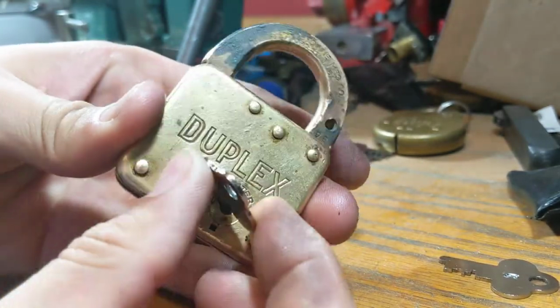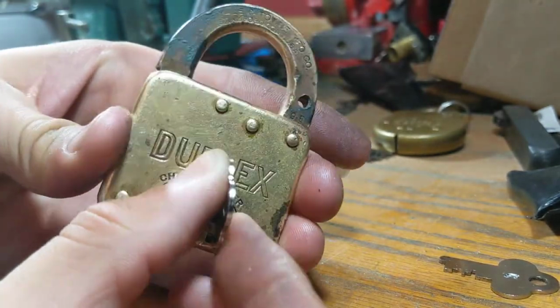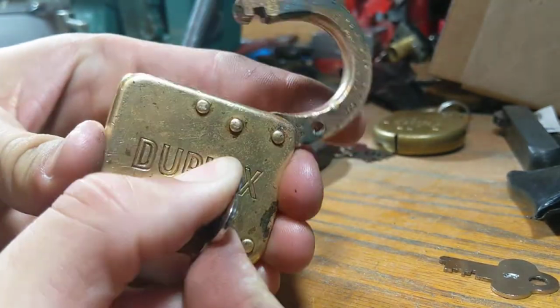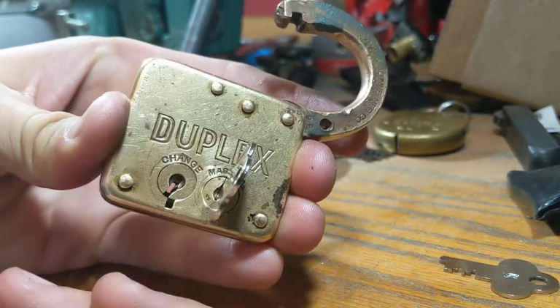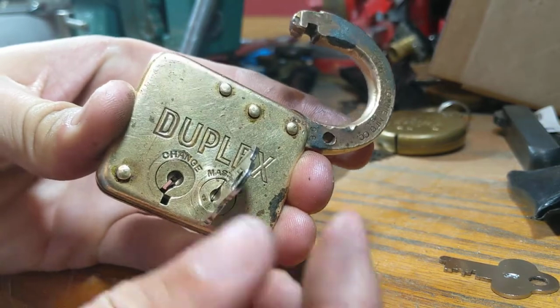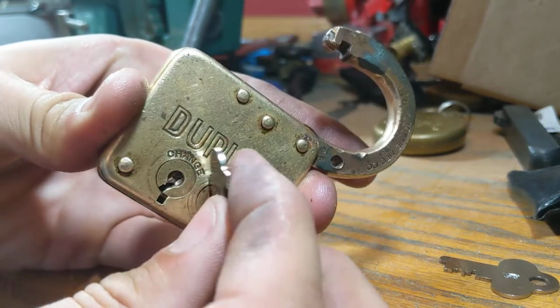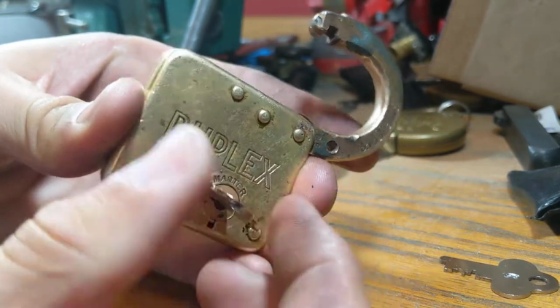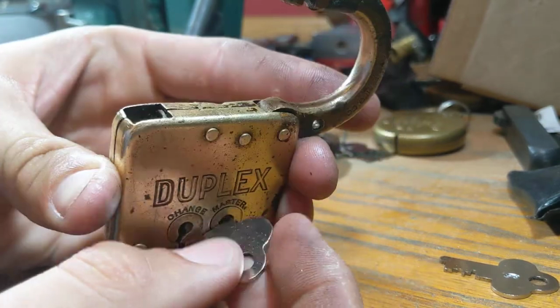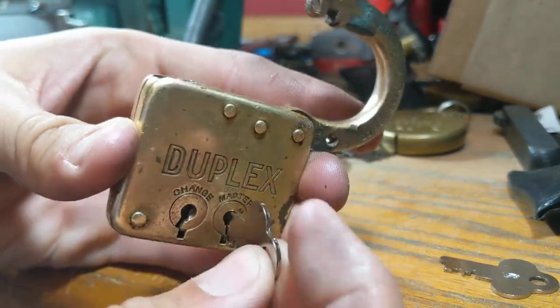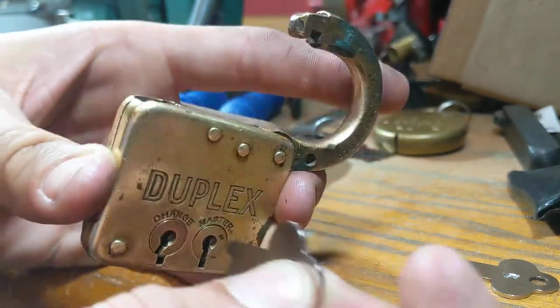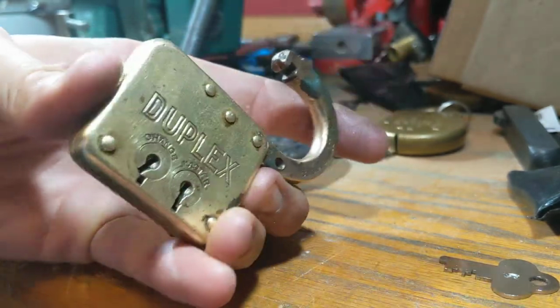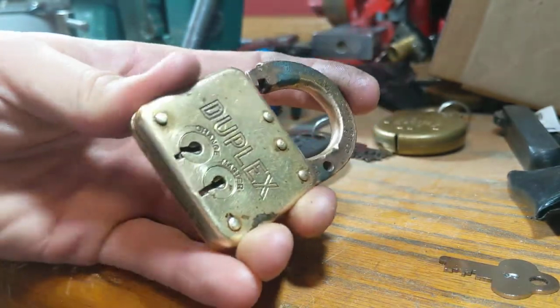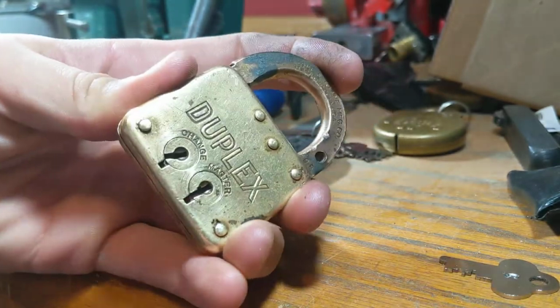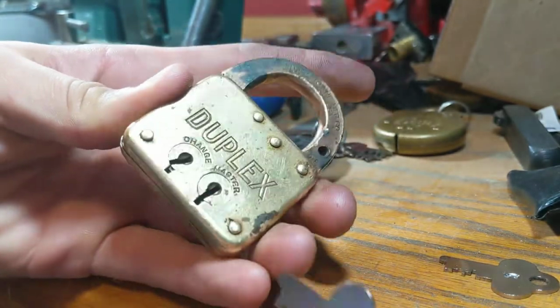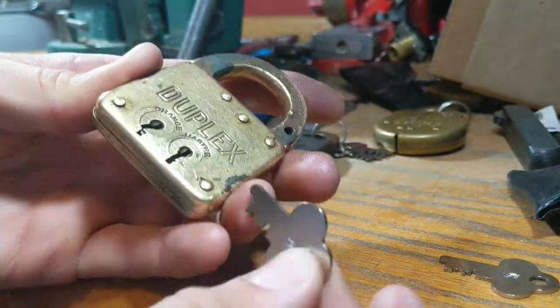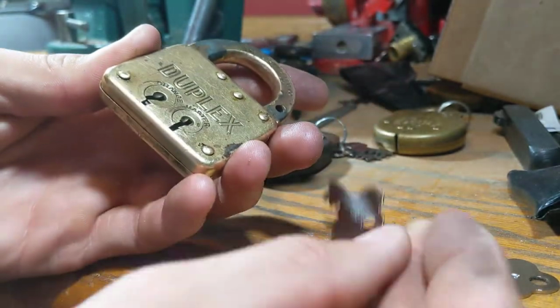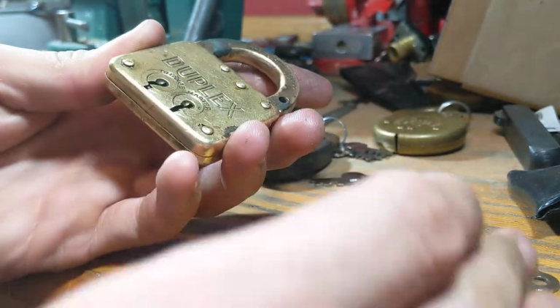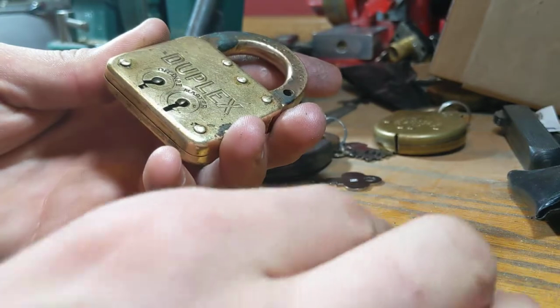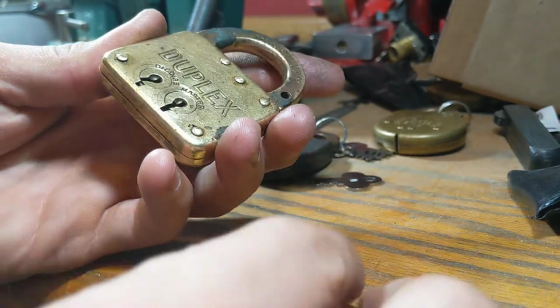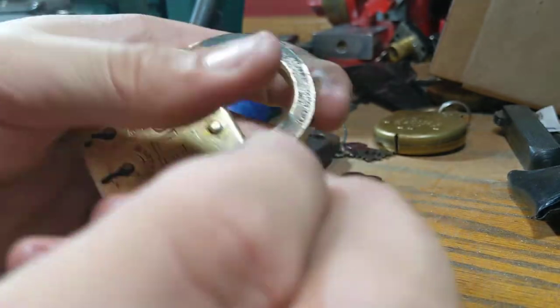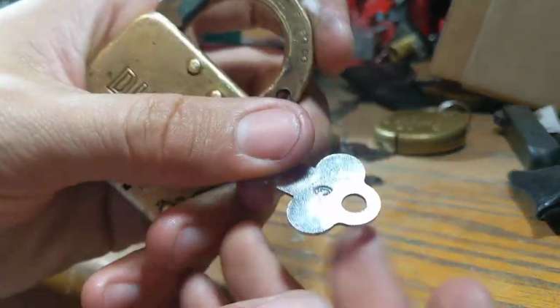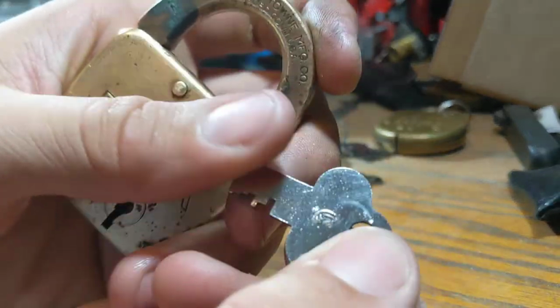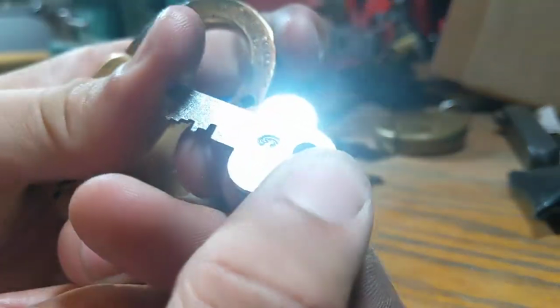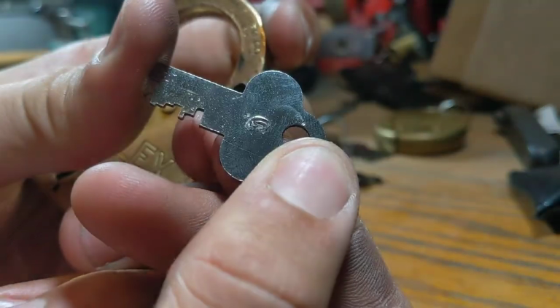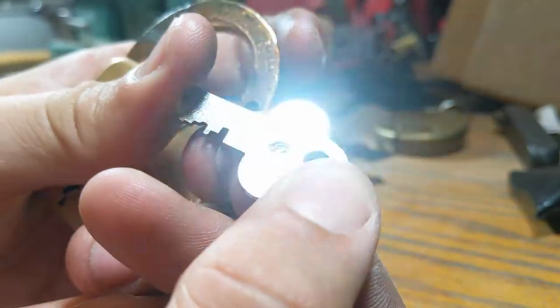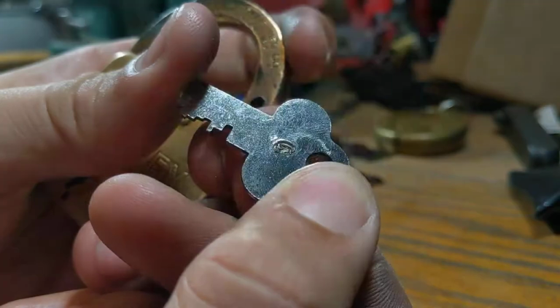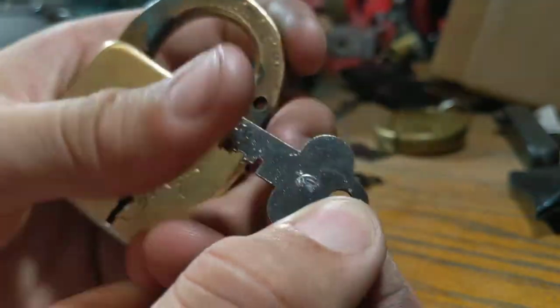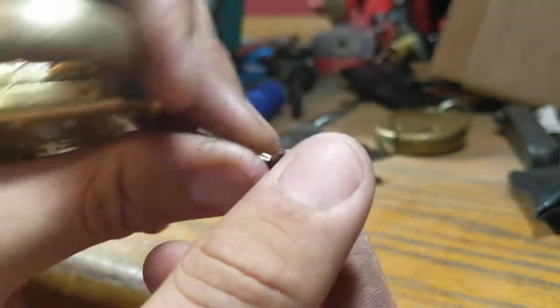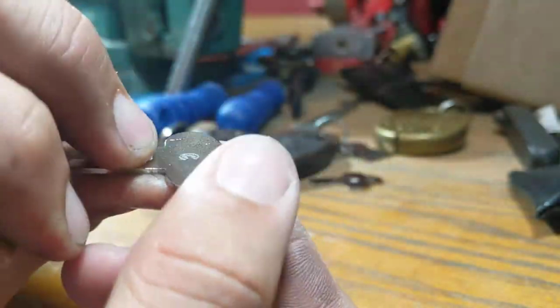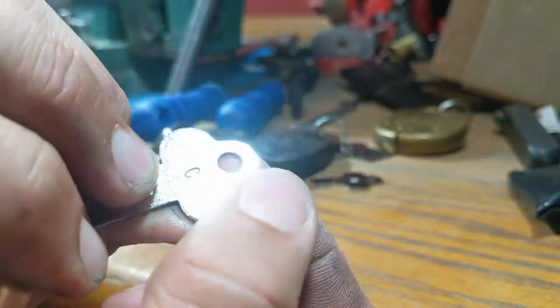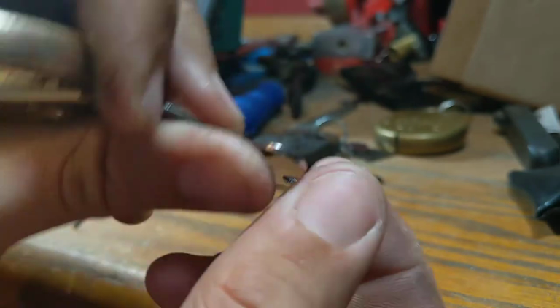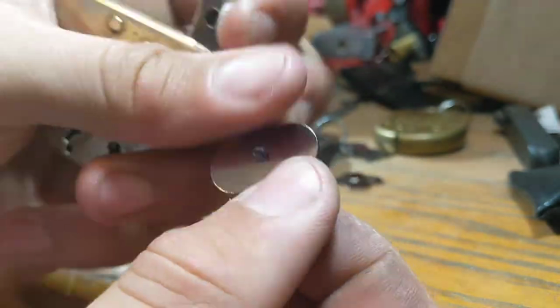Turn, opens, and relock it. Shitty stamp on that side, good stamp on this side.